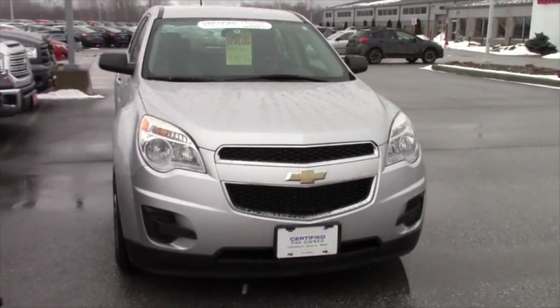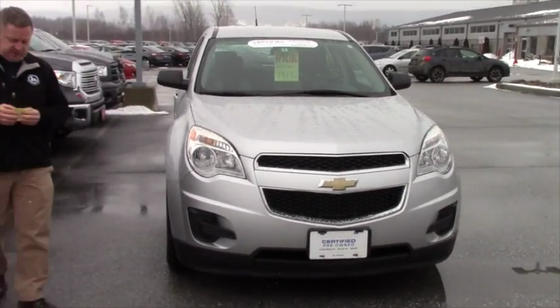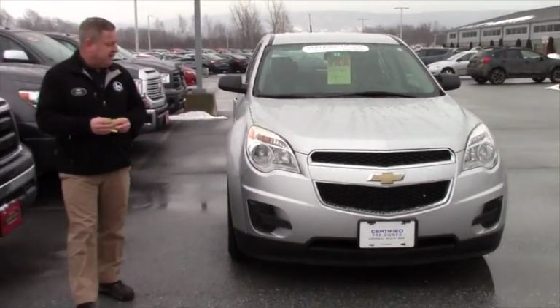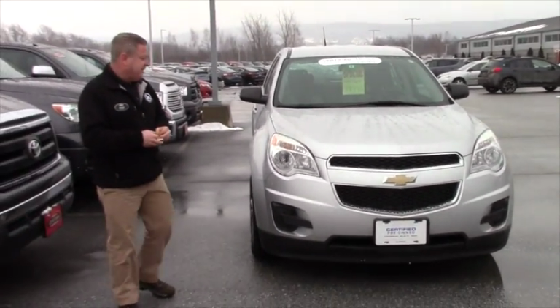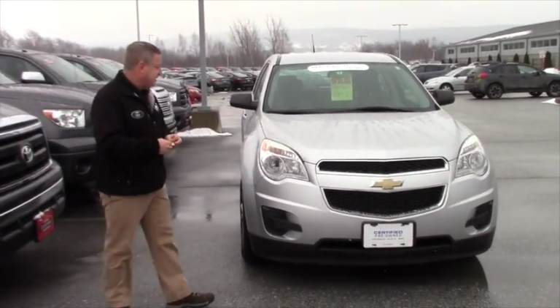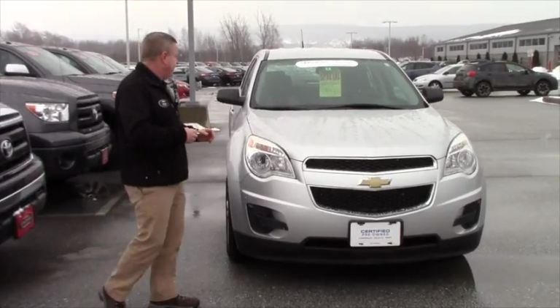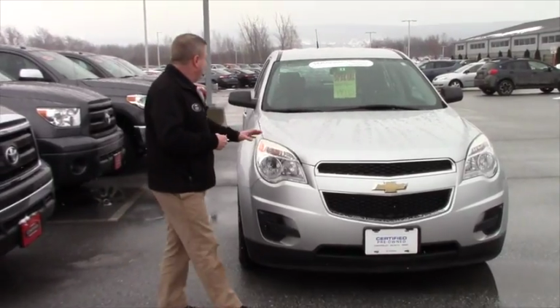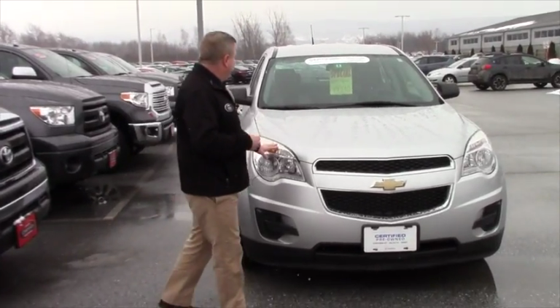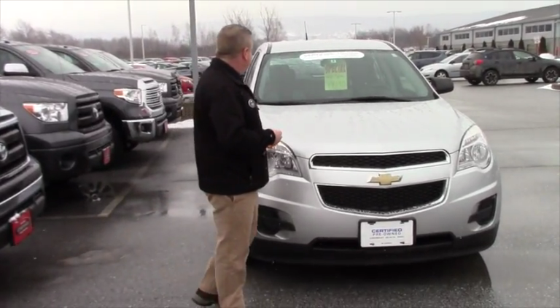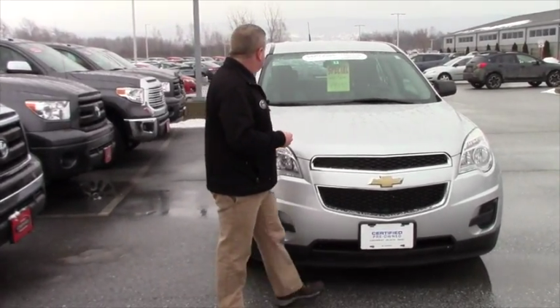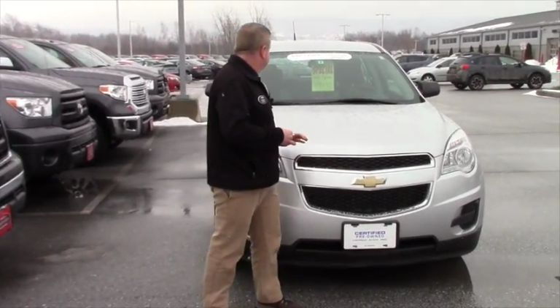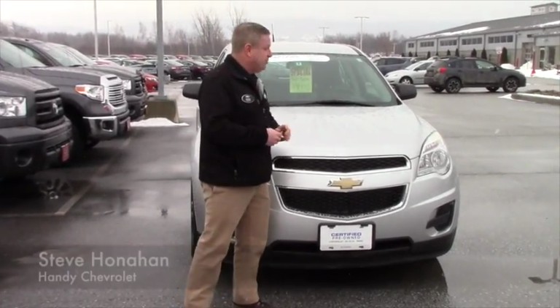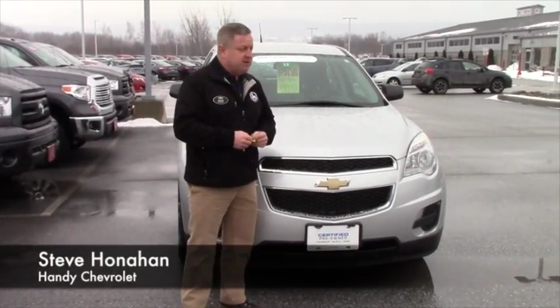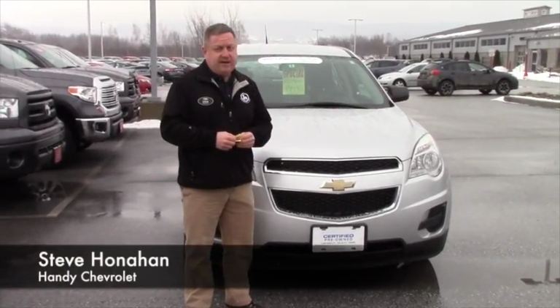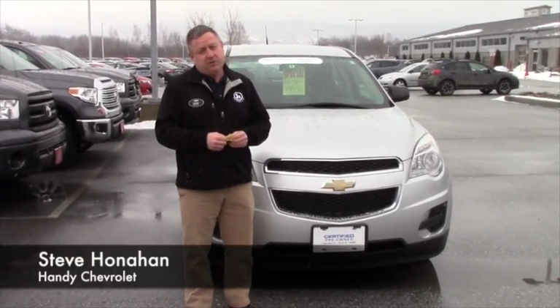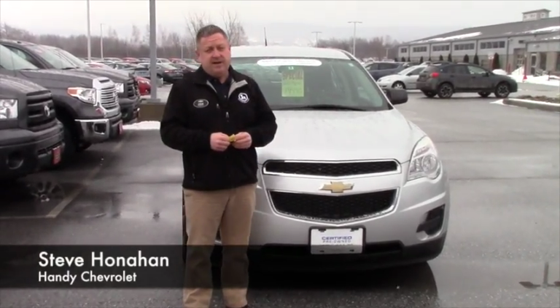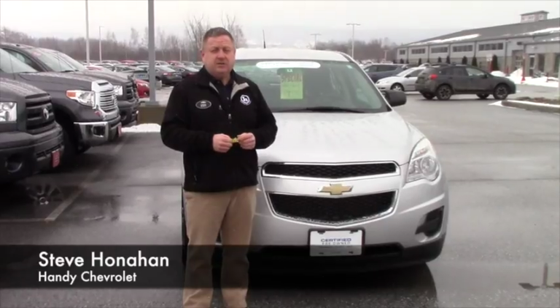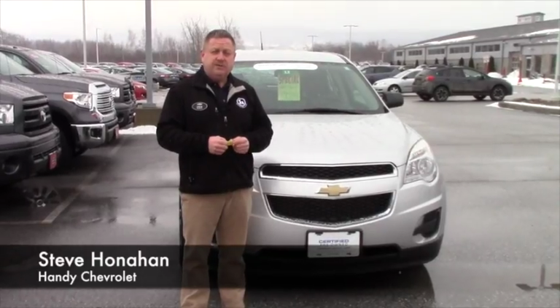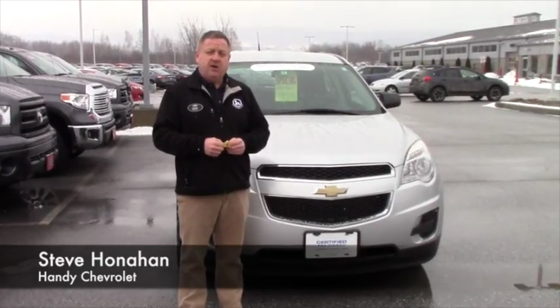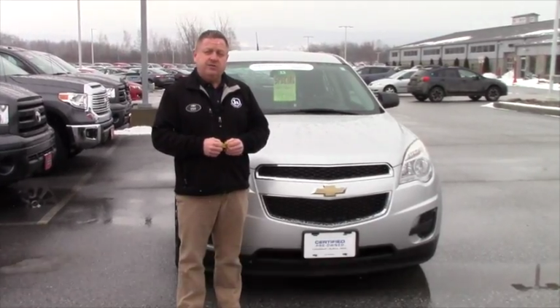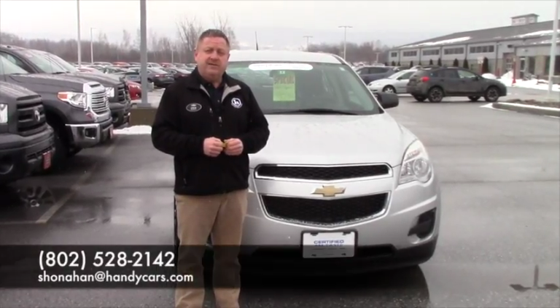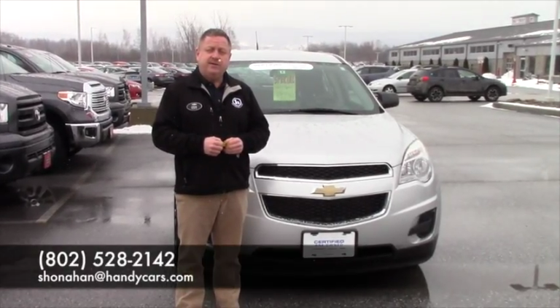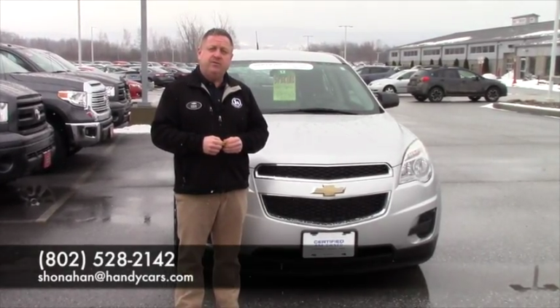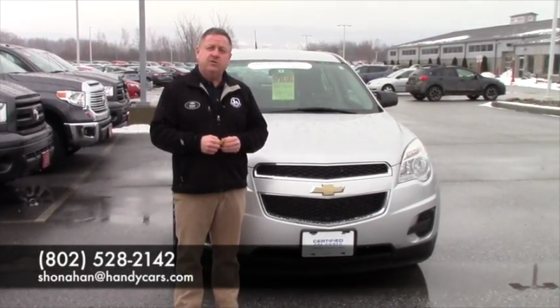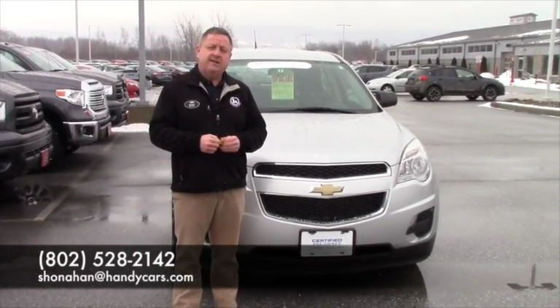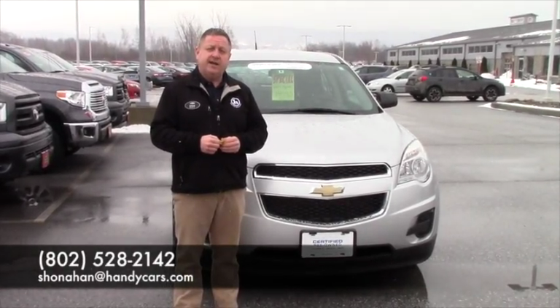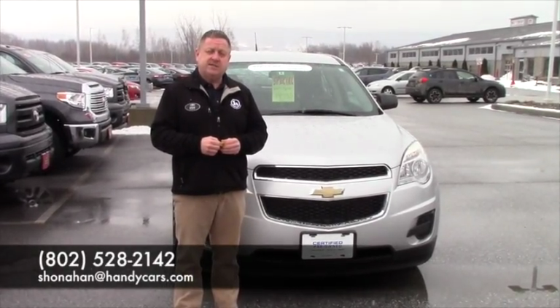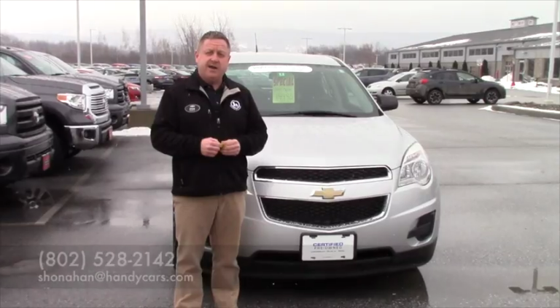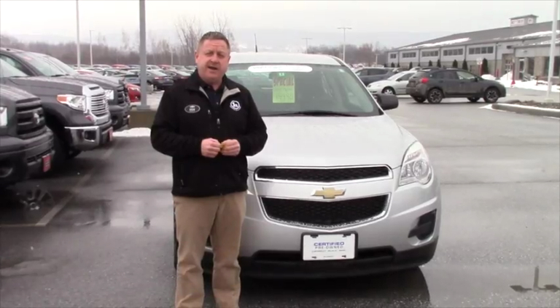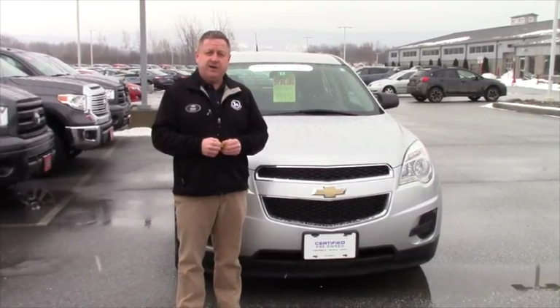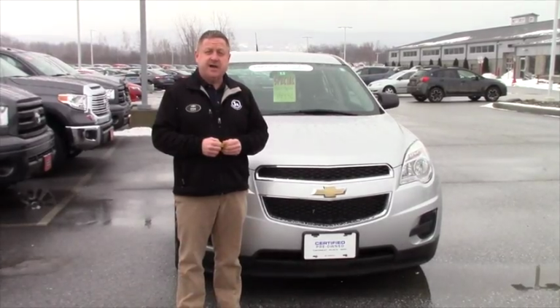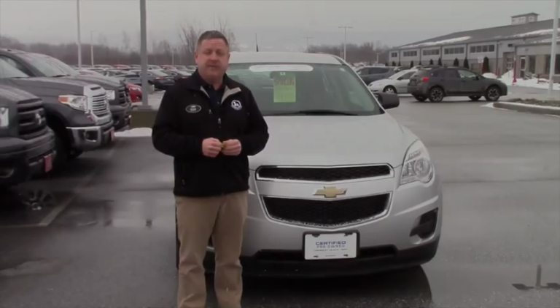So if you're interested in coming down, Mike, taking a test drive, we do have a lot of people that are interested in this one. It's priced right, it's certified. So please give me a call, 802-528-2142 or online at SHonahan at HandyCars.com. Thanks.